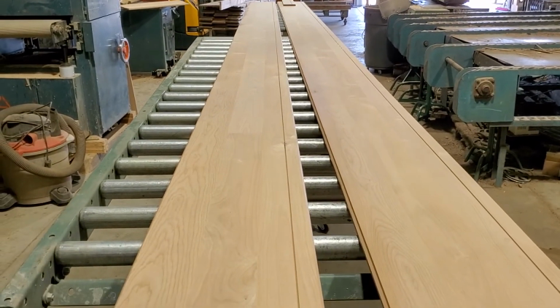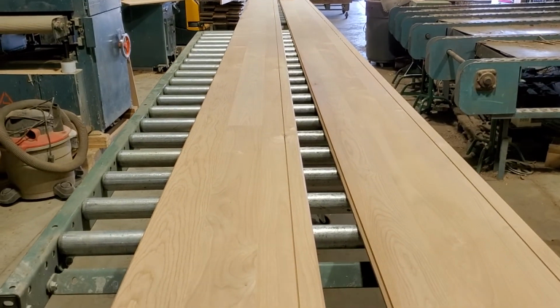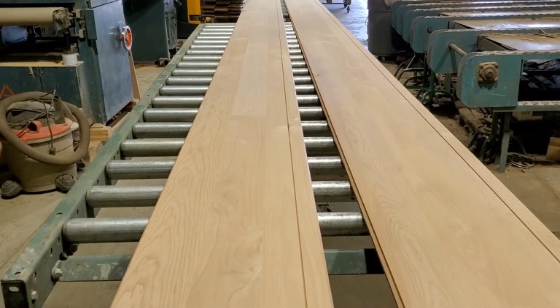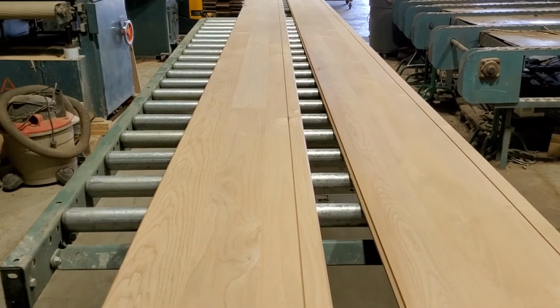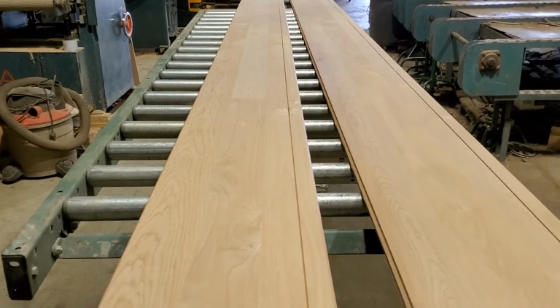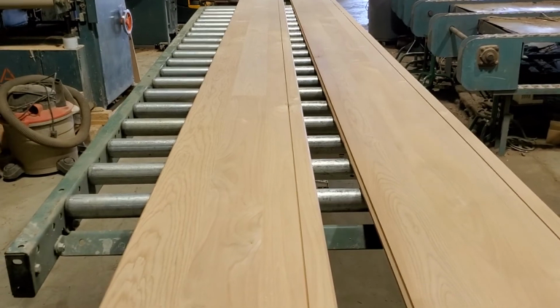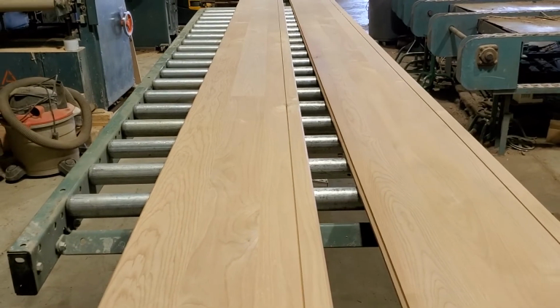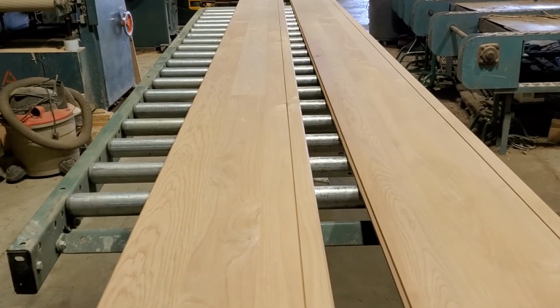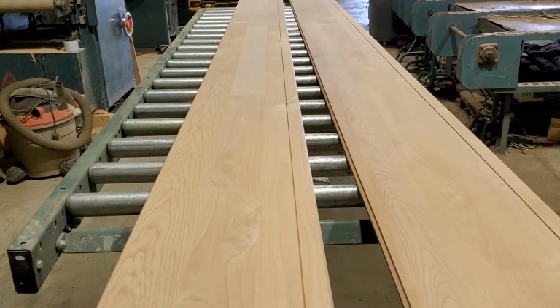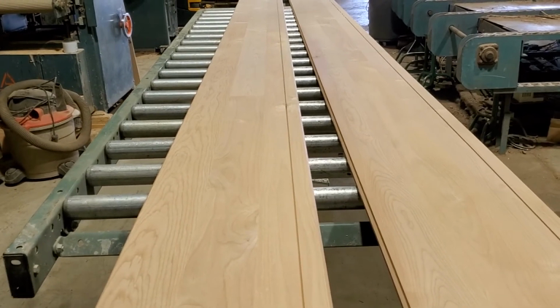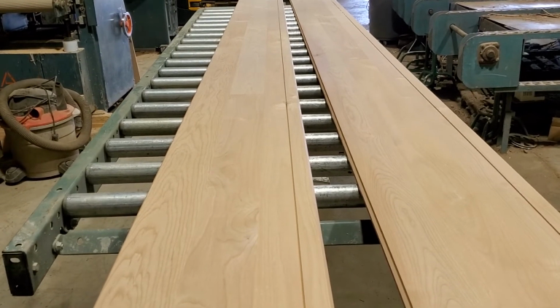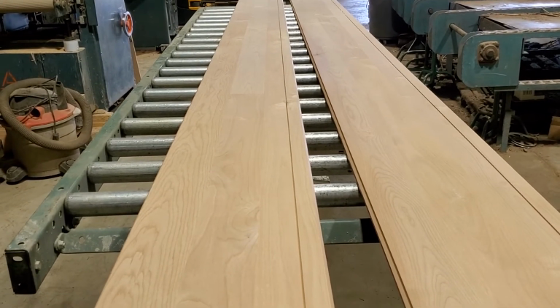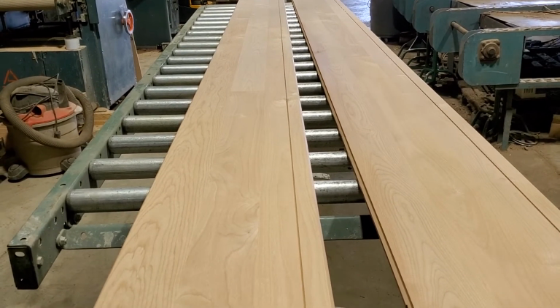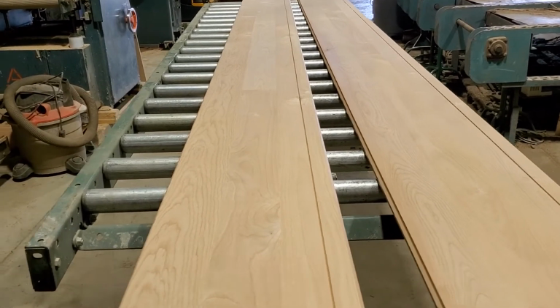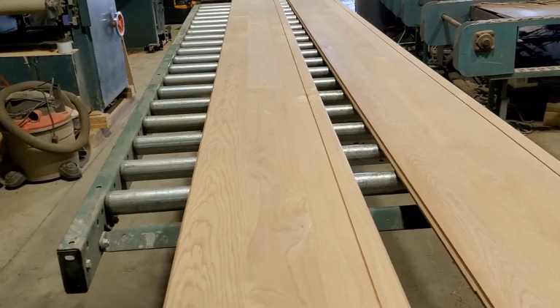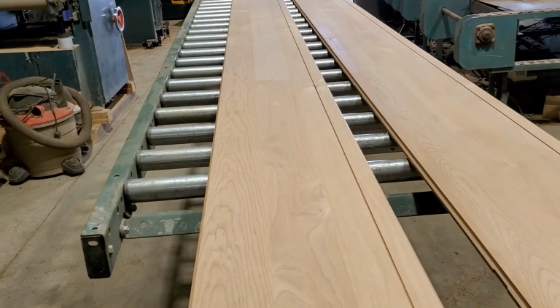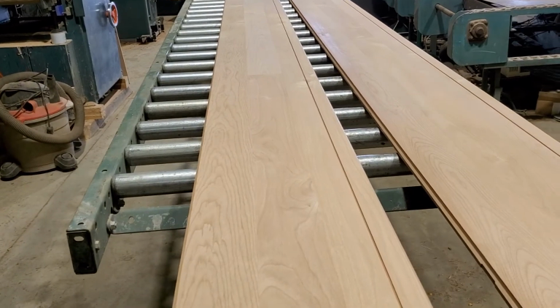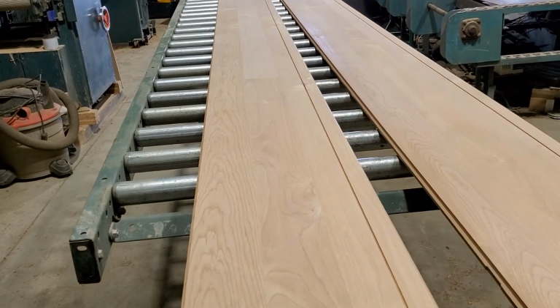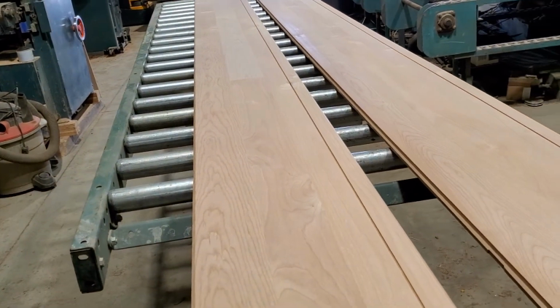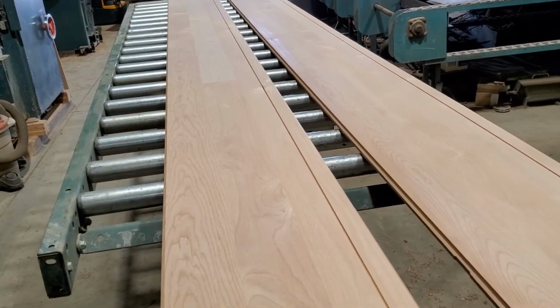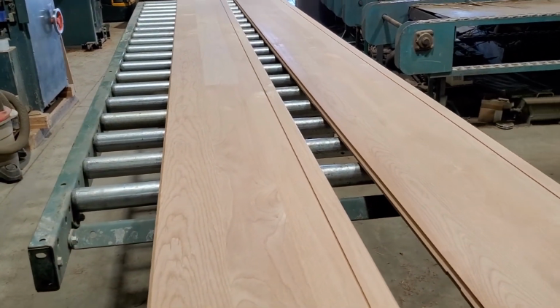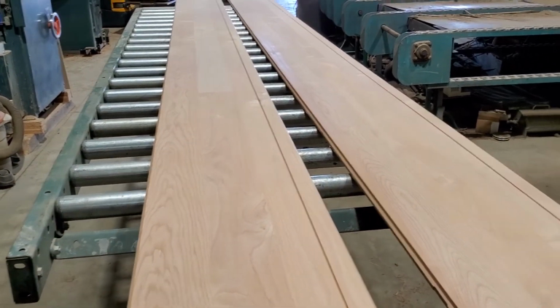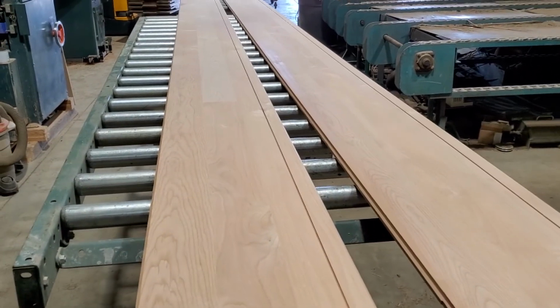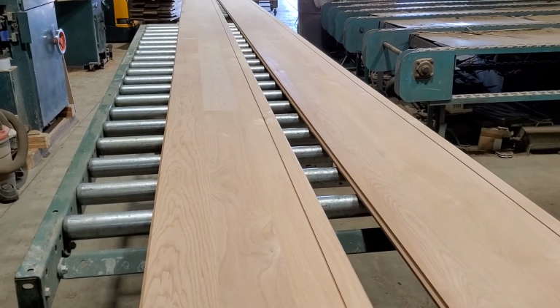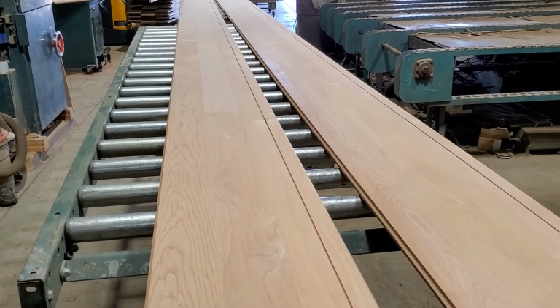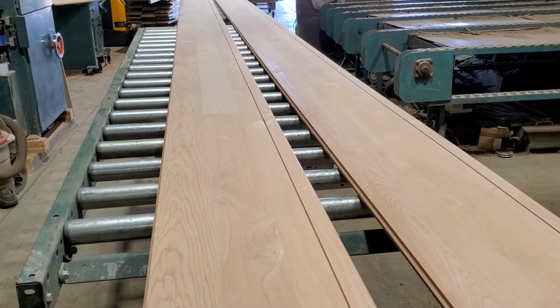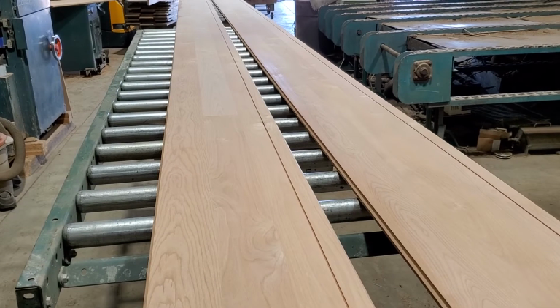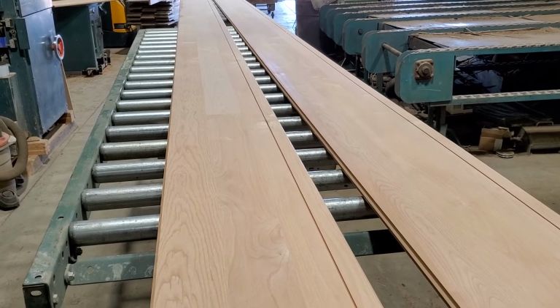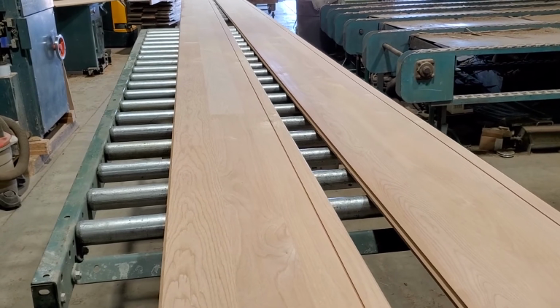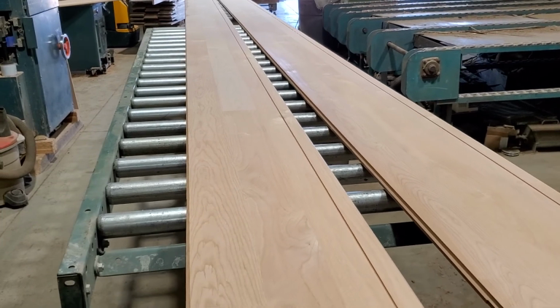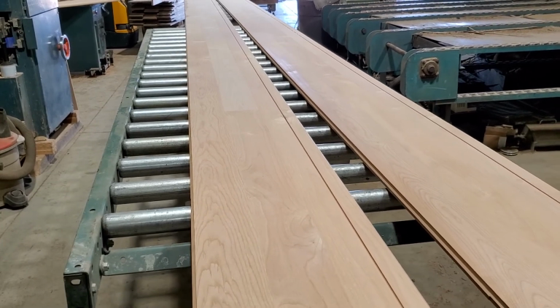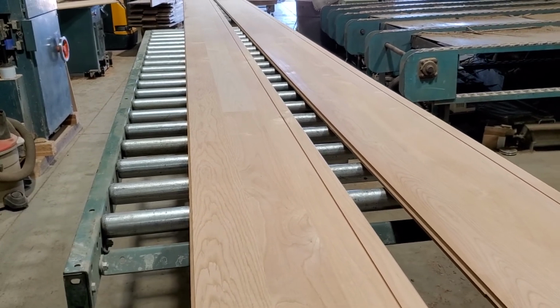It's in alder, which you cannot get in anything over 12 feet — most of this is tens and defect-cut, so it's nice and select. Again, board stretcher 101 — thanks.